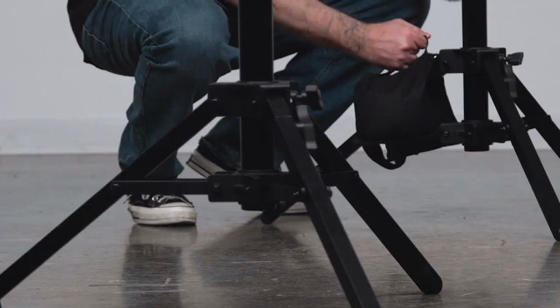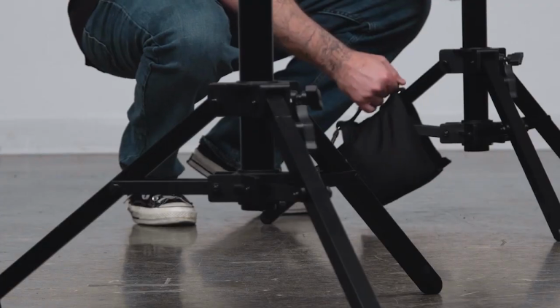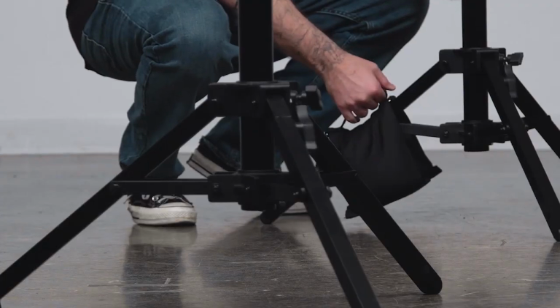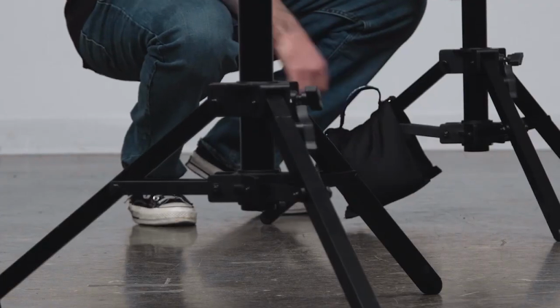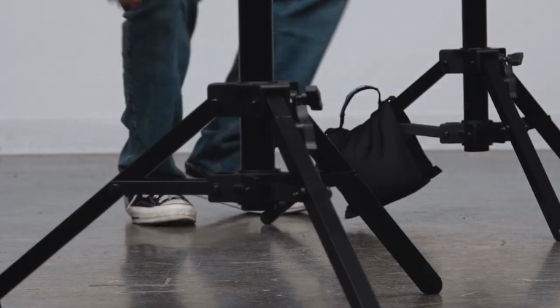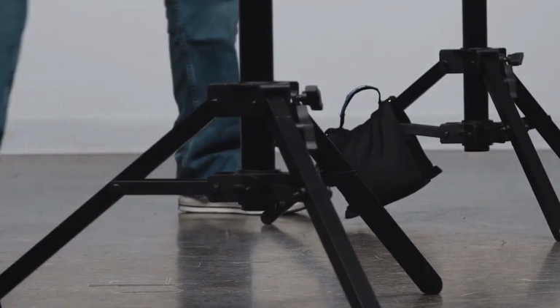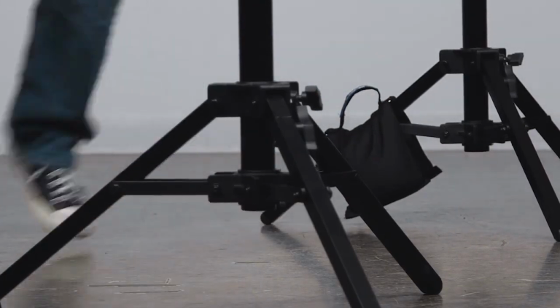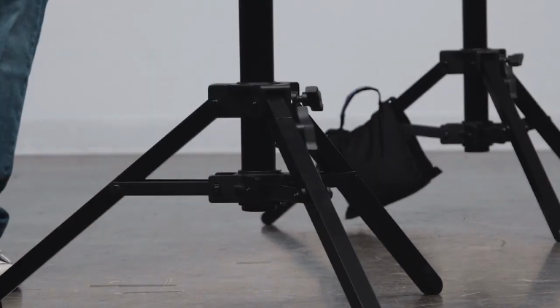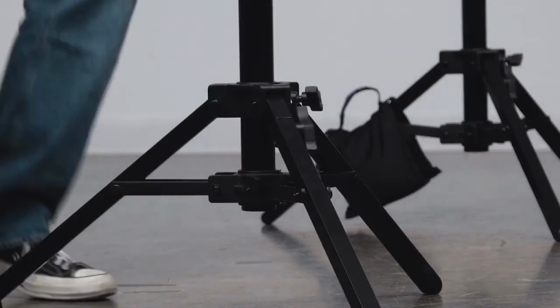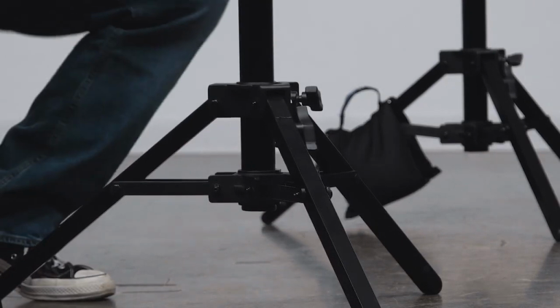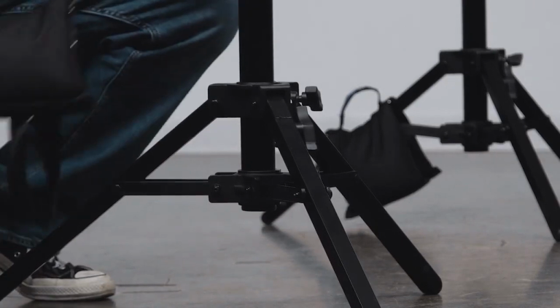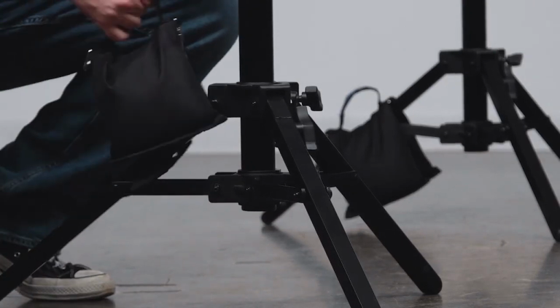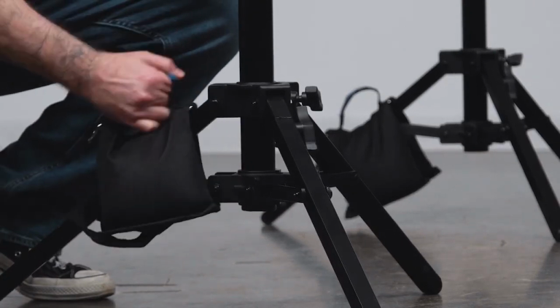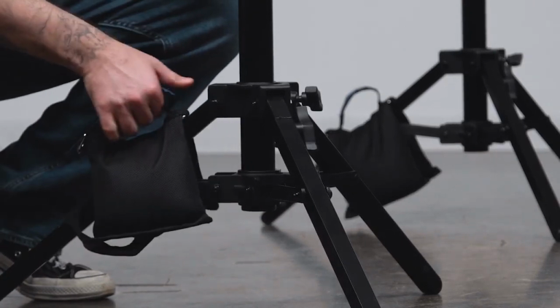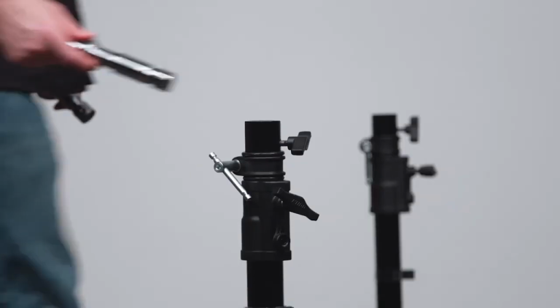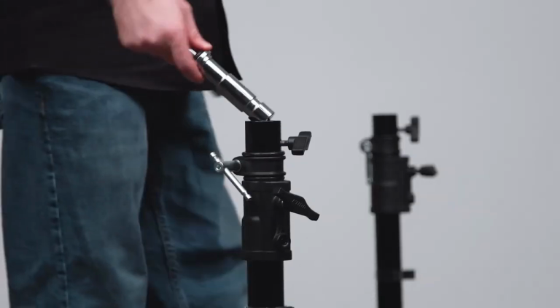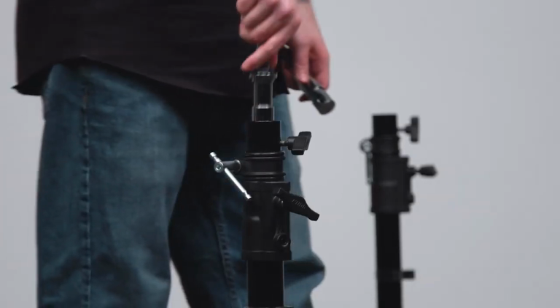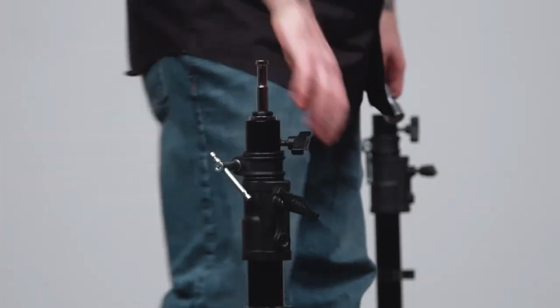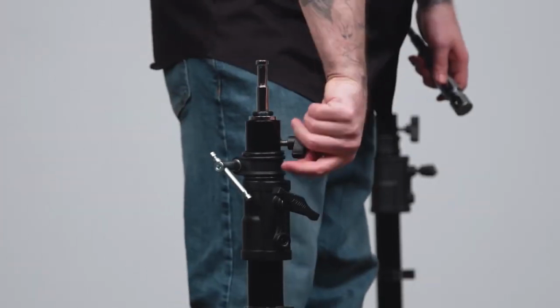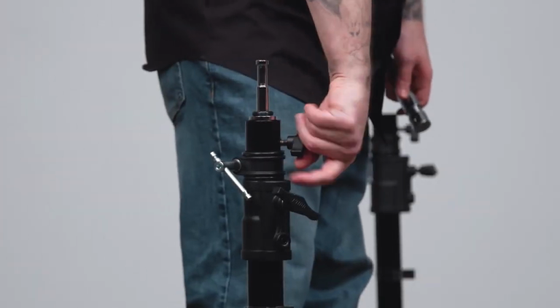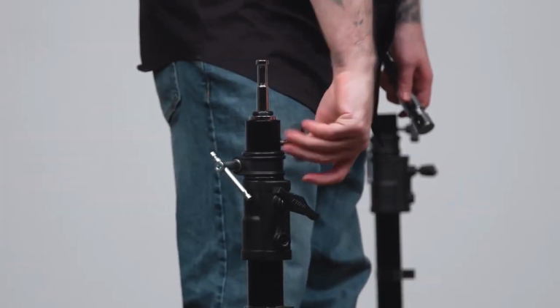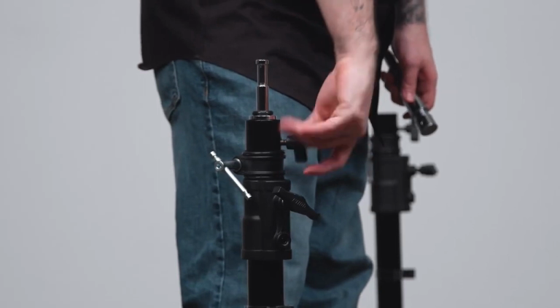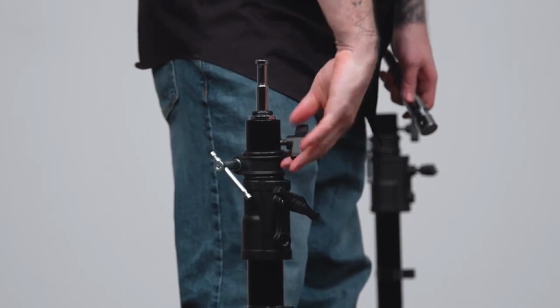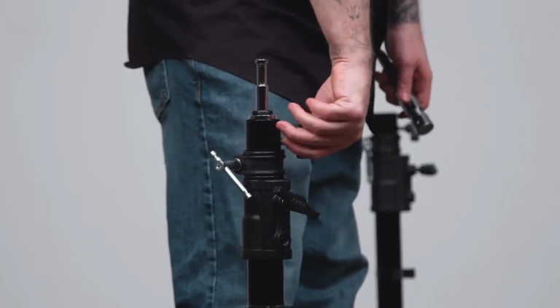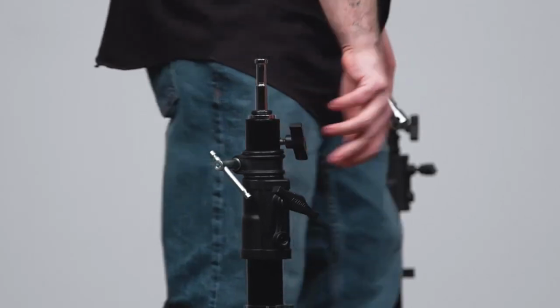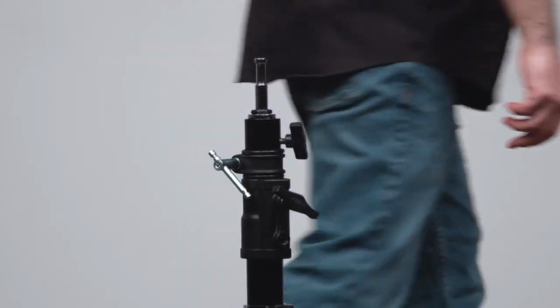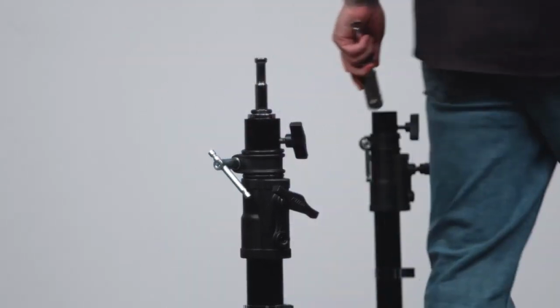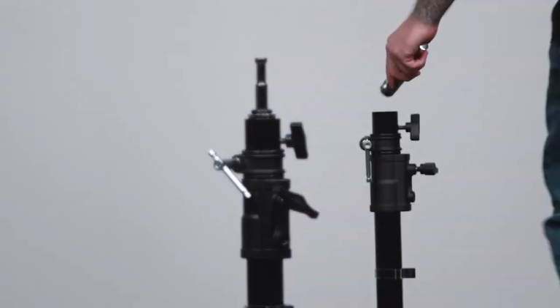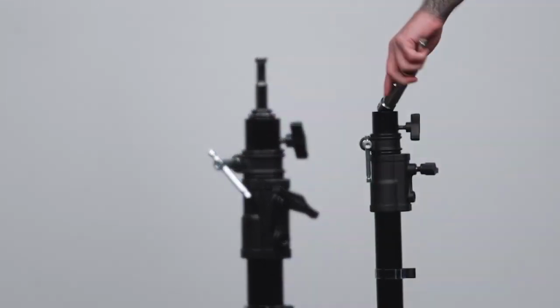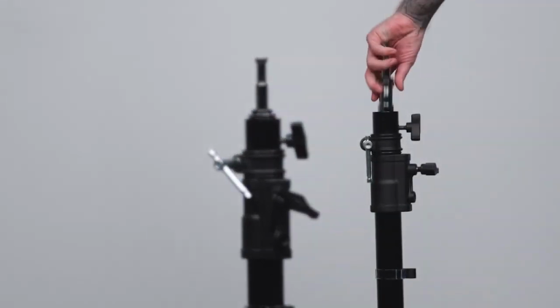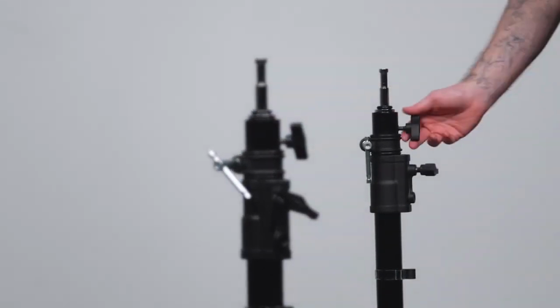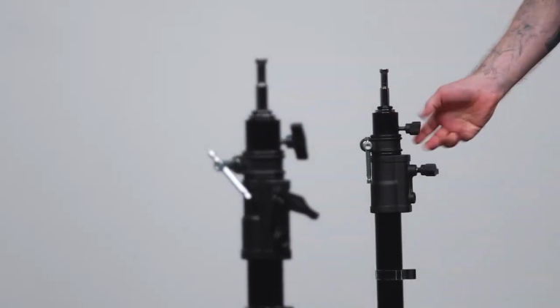Now we'll sandbag our stands to prevent them from tipping over and prevent them from sliding on the floor. Now we'll drop a junior to baby stand adapter — or a butt plug, as the pros call it — into the junior receiver, then tighten the knob to secure.